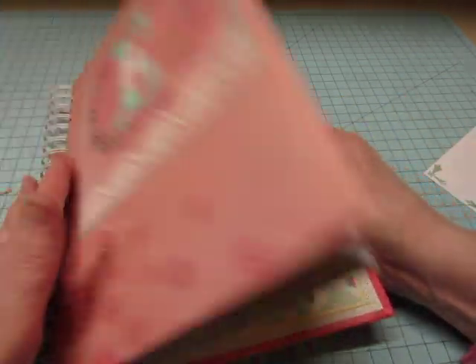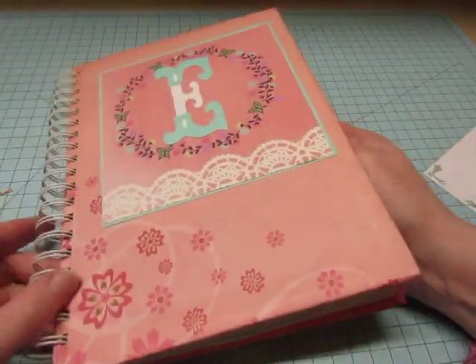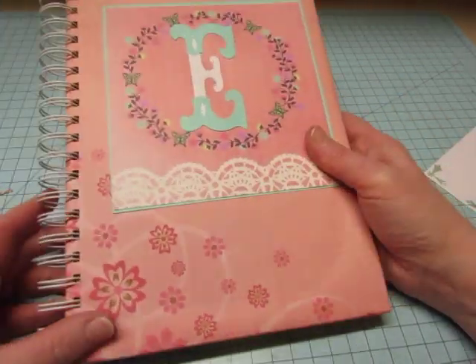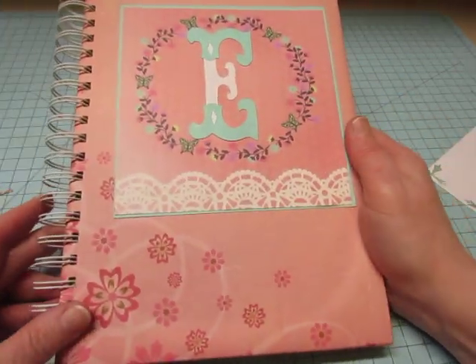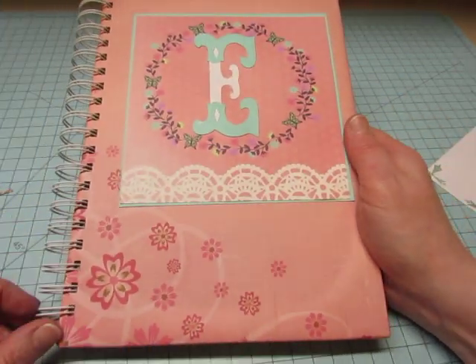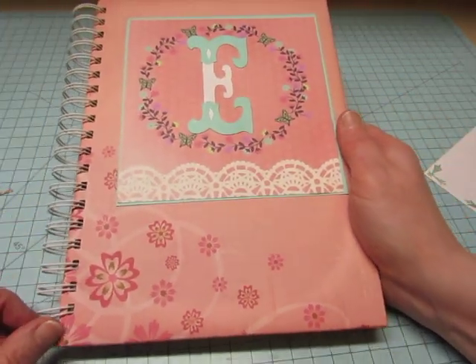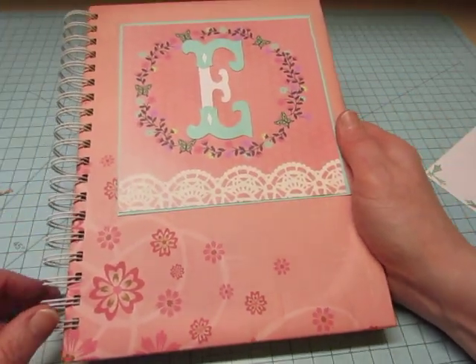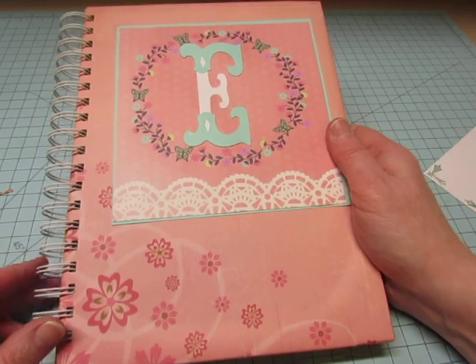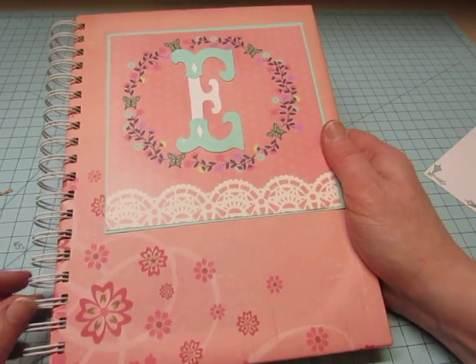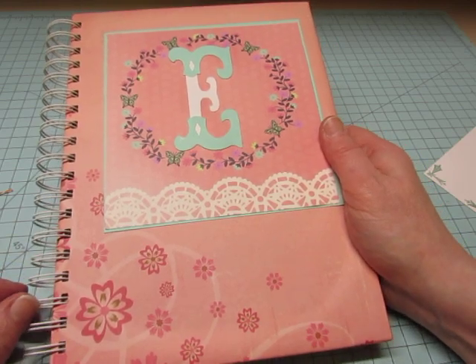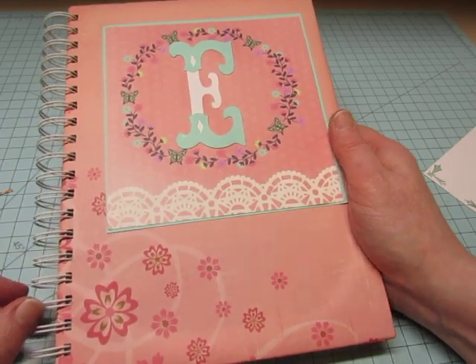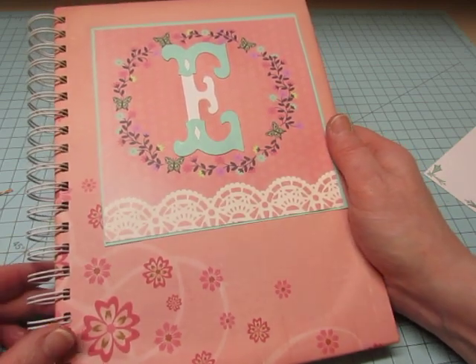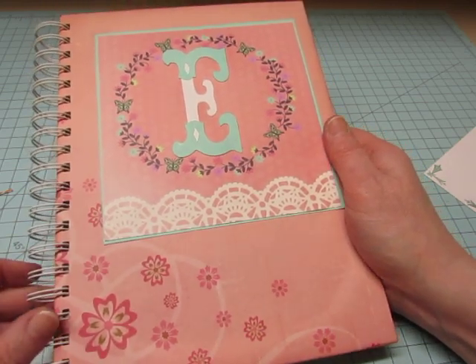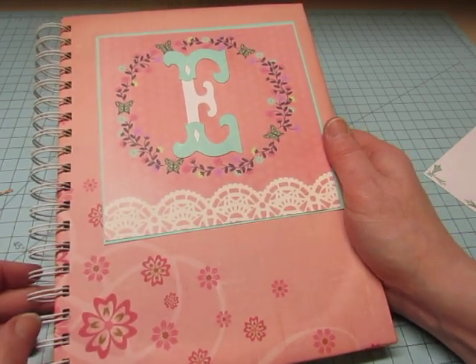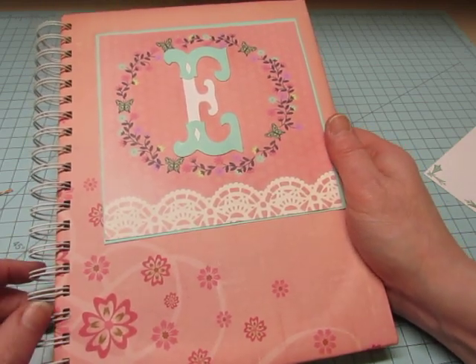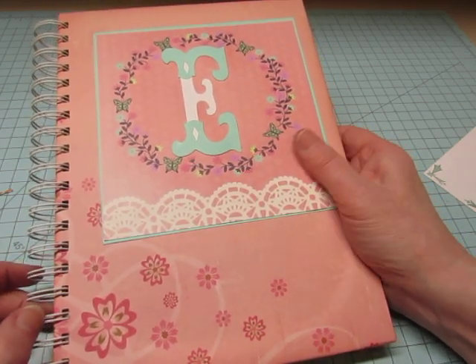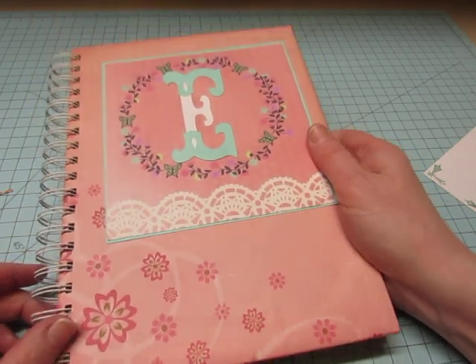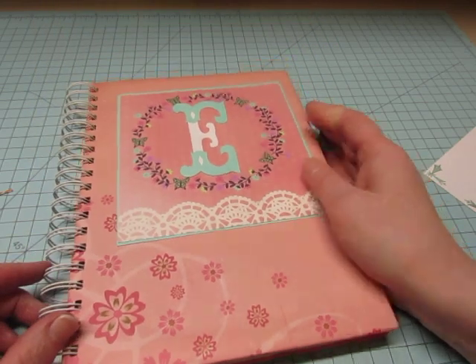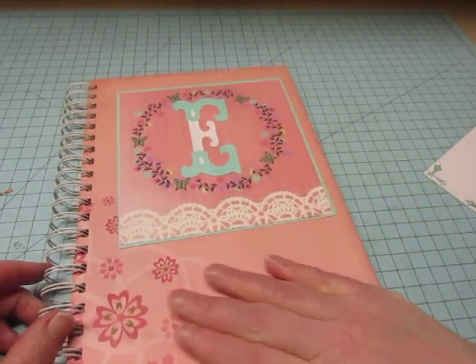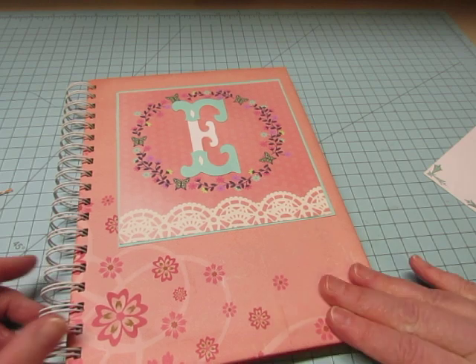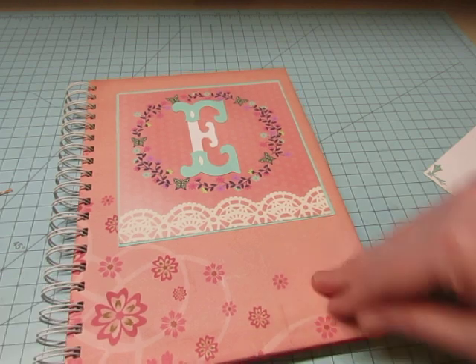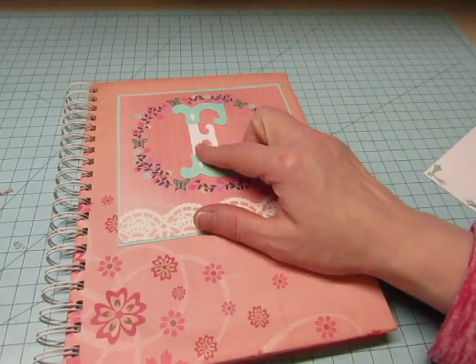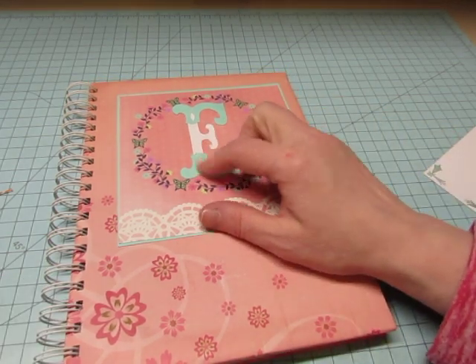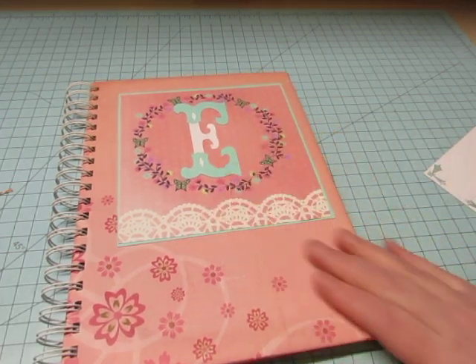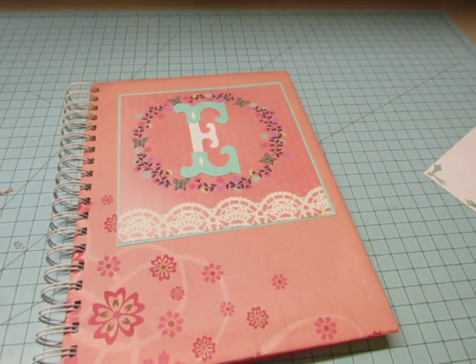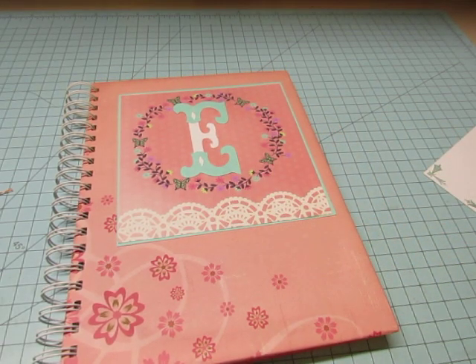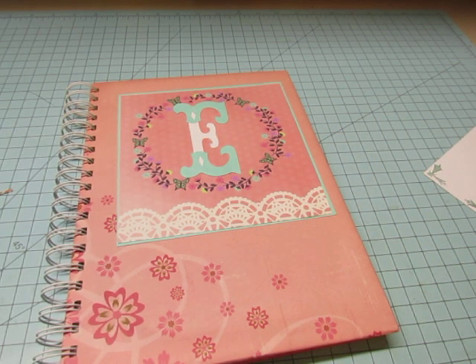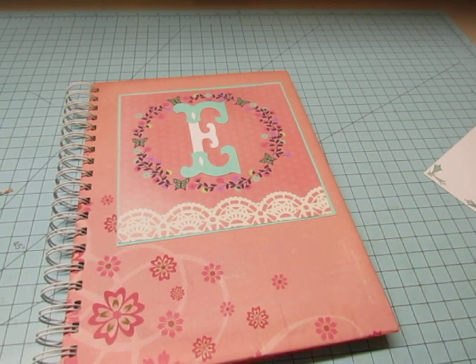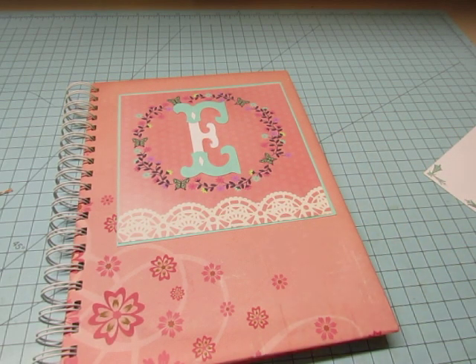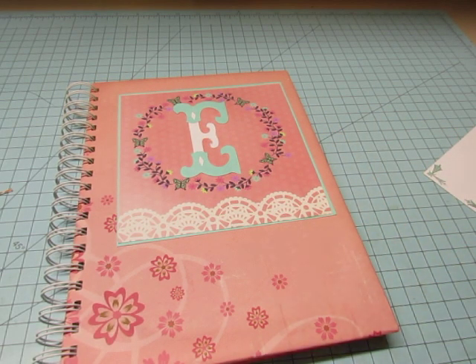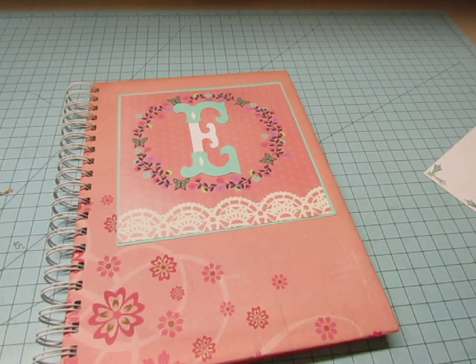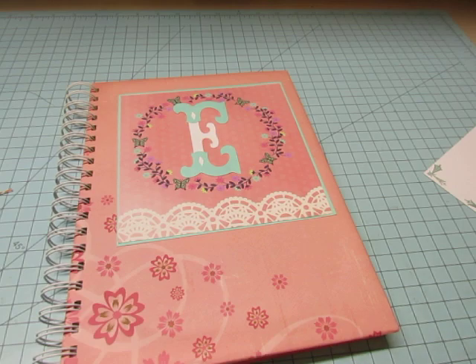So there it is. I think that's a really nice little smash book for a one-year-old girl, for mama to glue pictures and other keepsakes in. I hope that they really like it. Thanks for watching. Bye-bye.